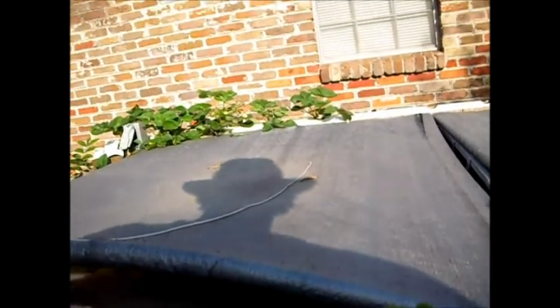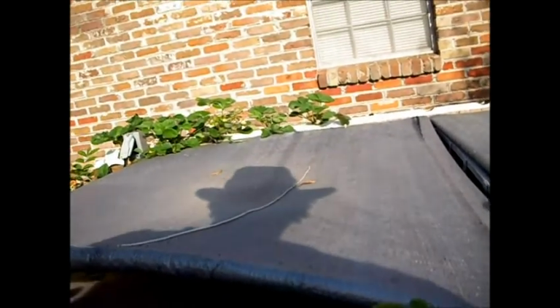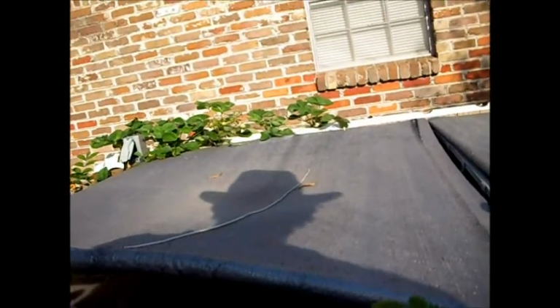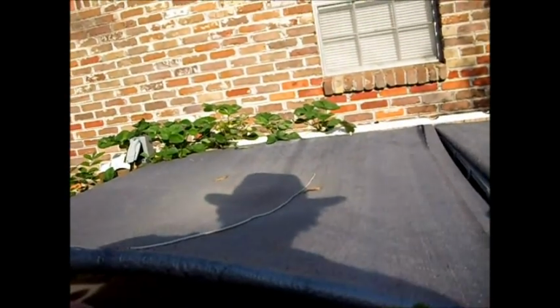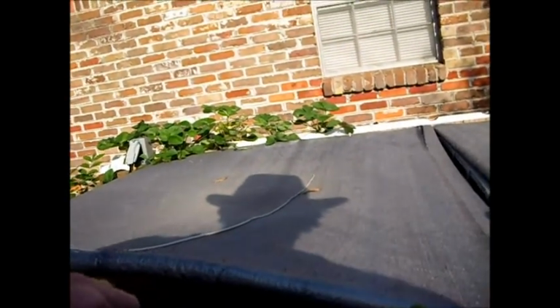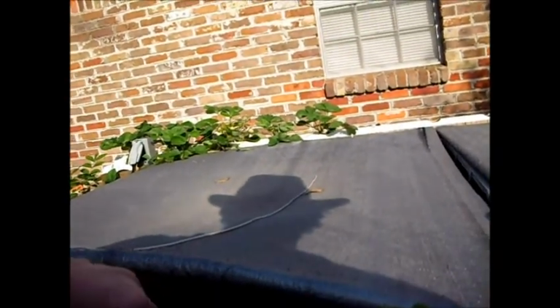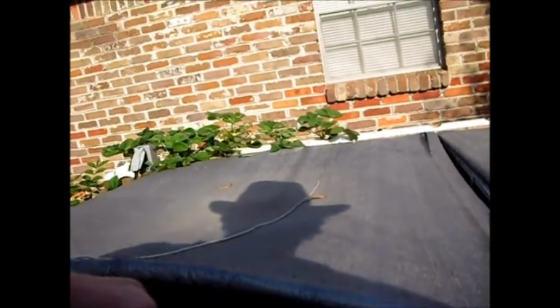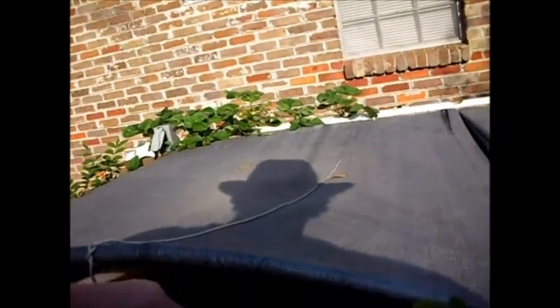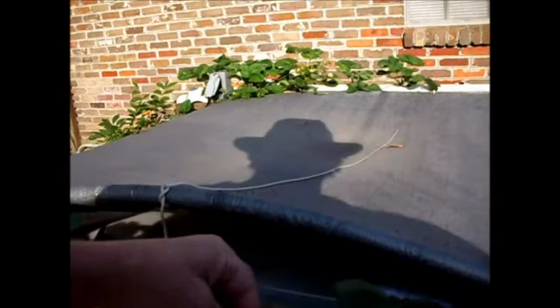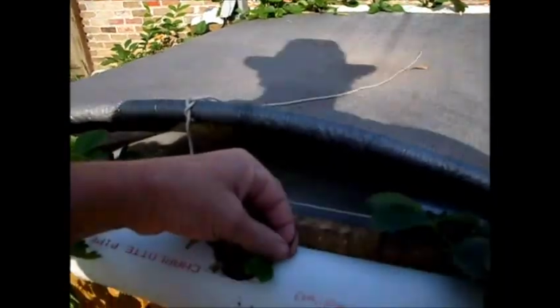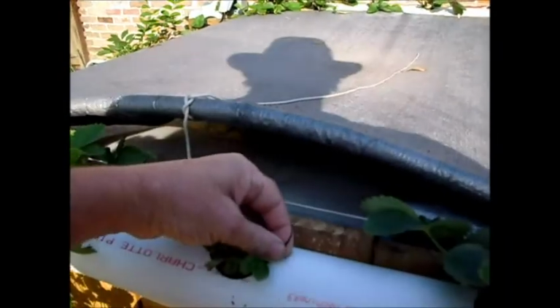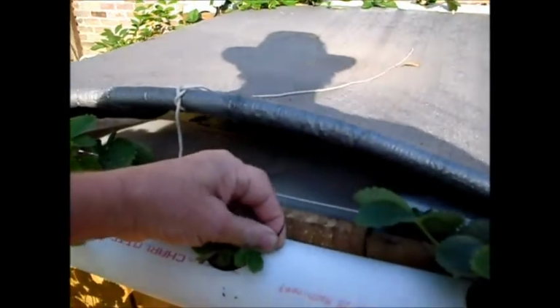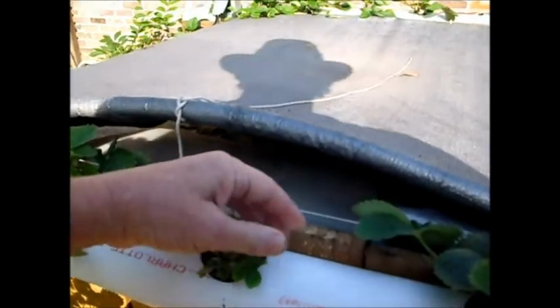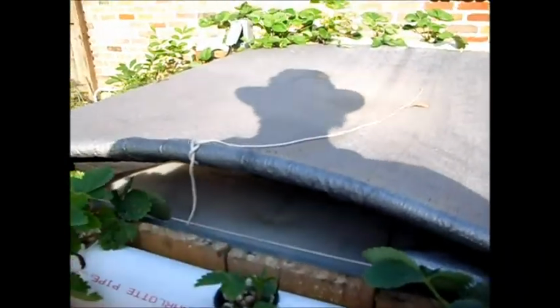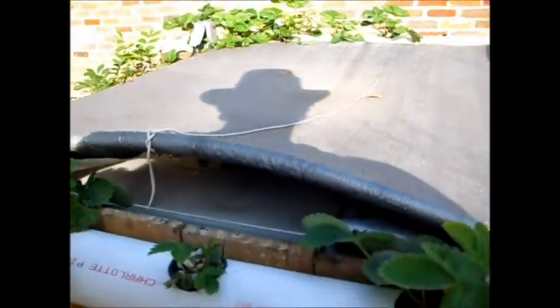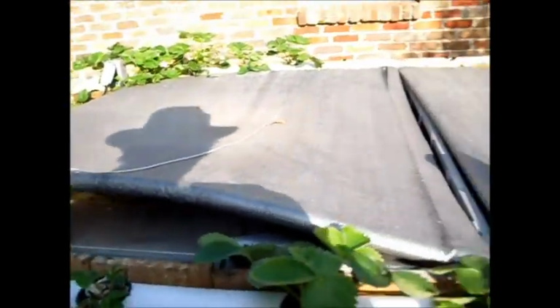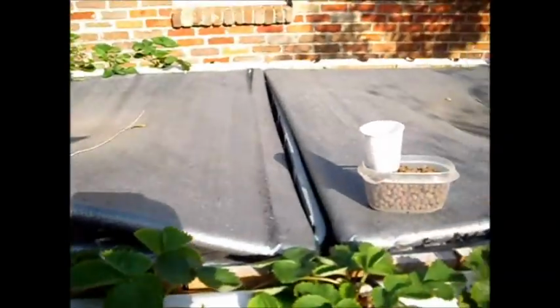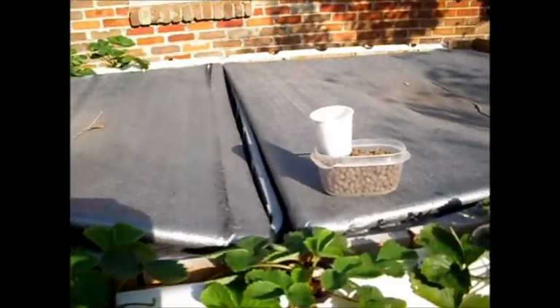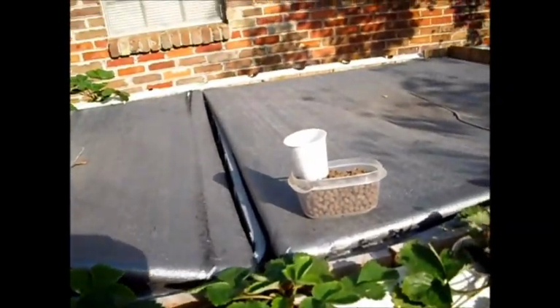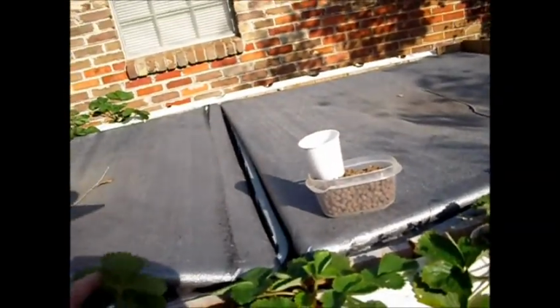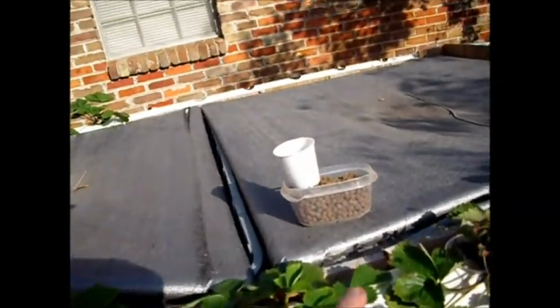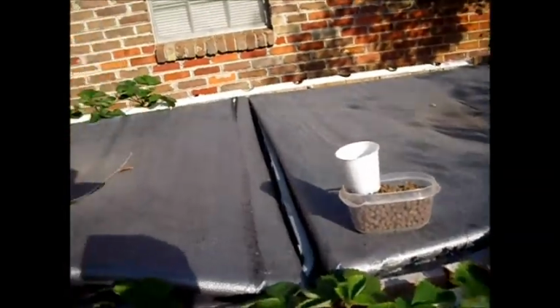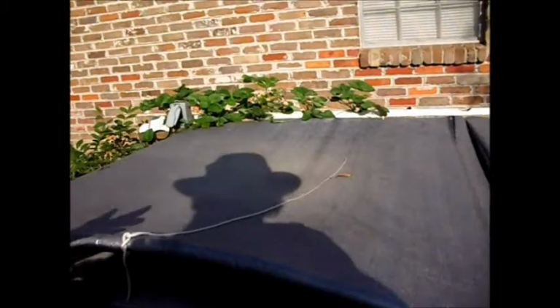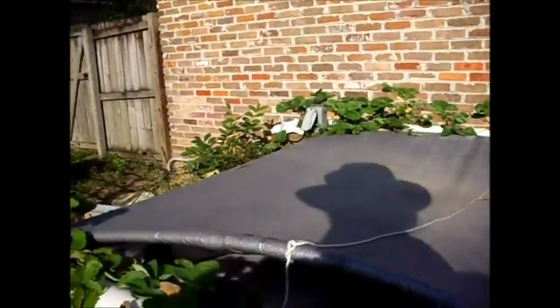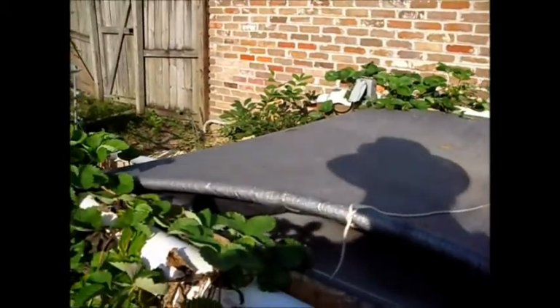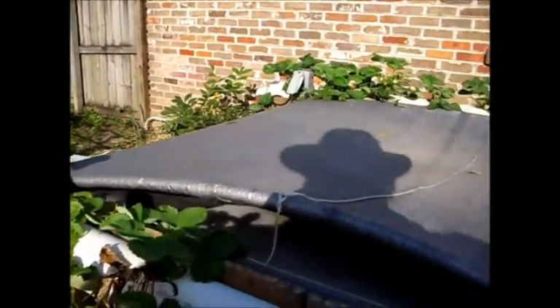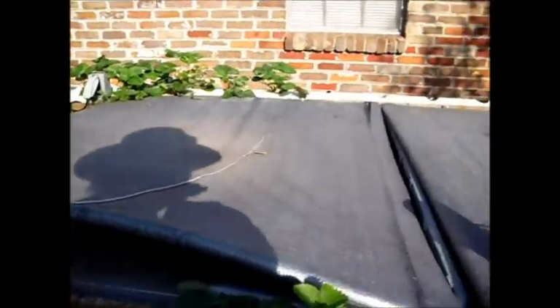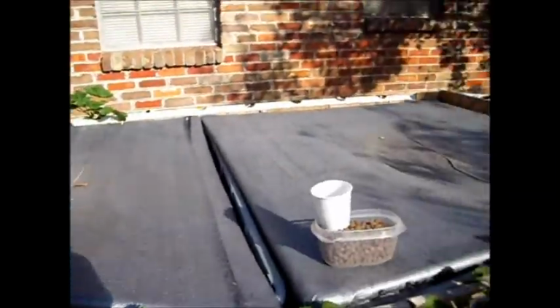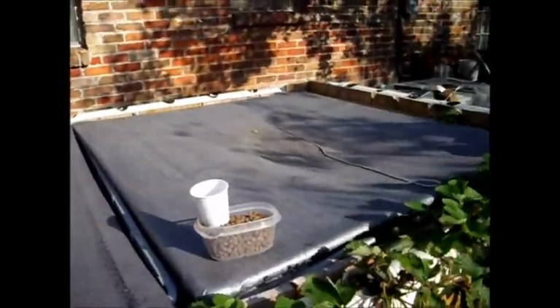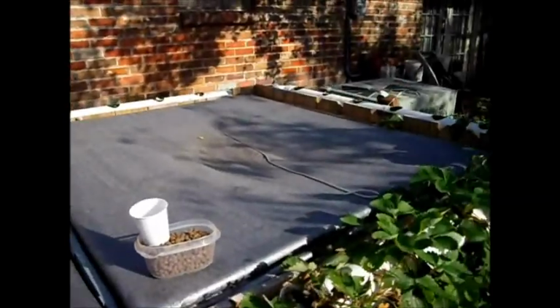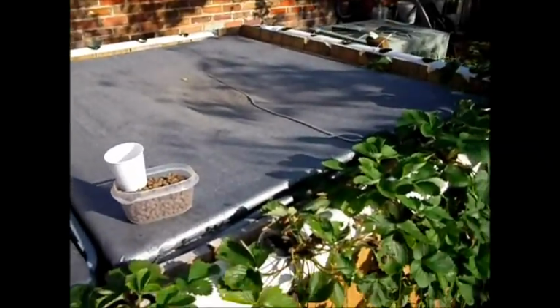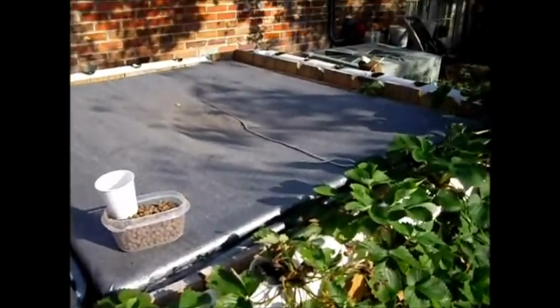If you can see here, that's where I cut the cascading branch. I just took it and looped it over and over a few times and got some more strawberries started.